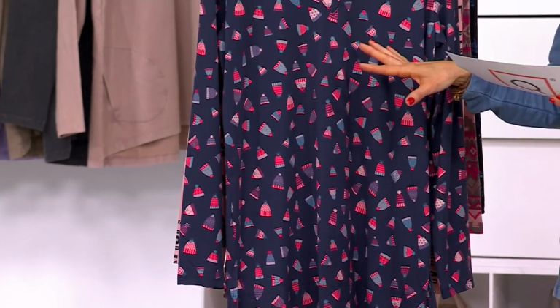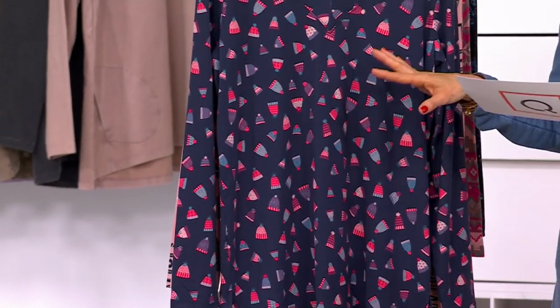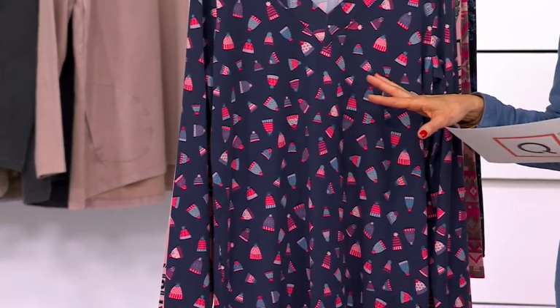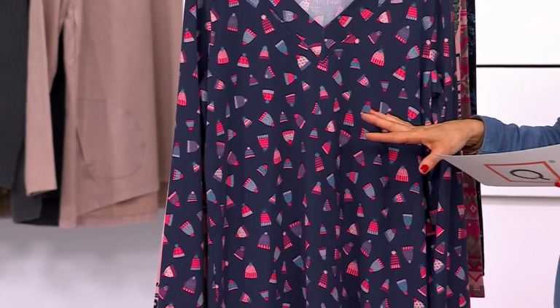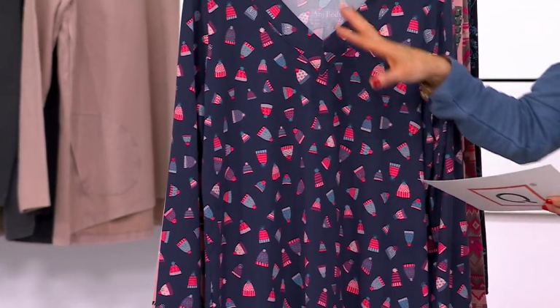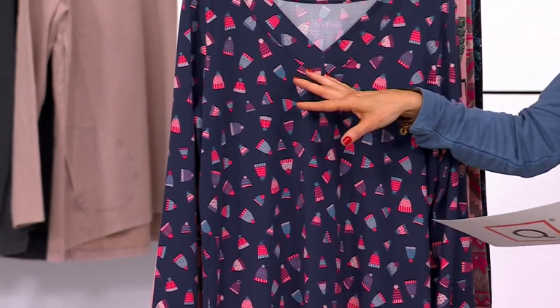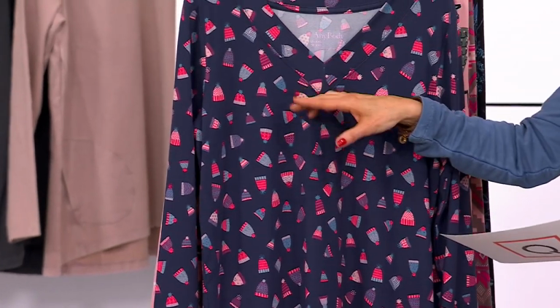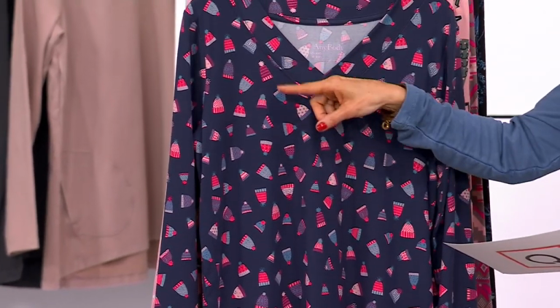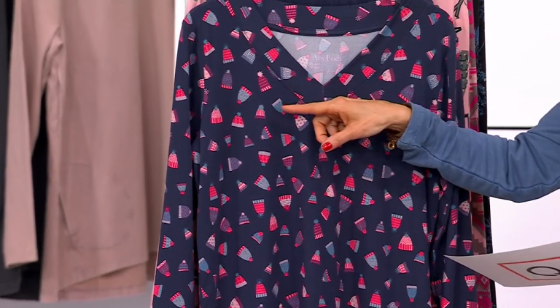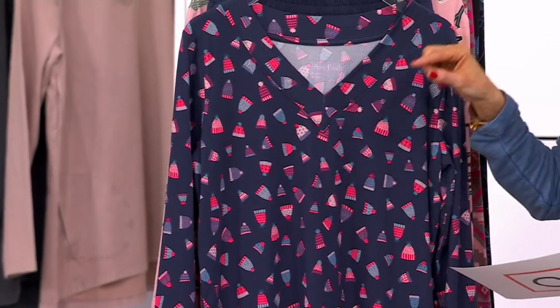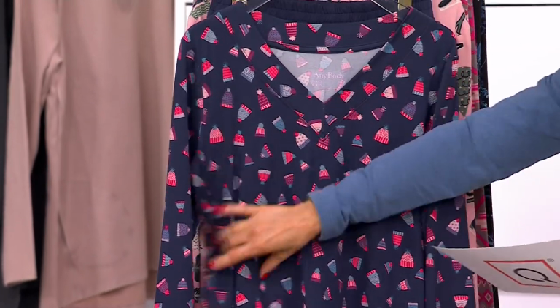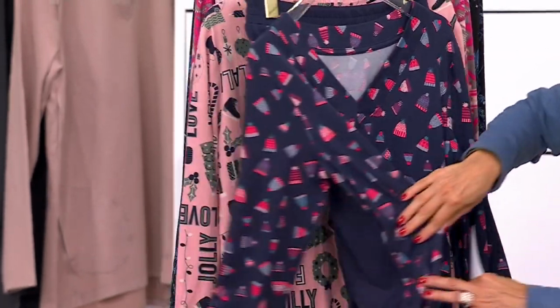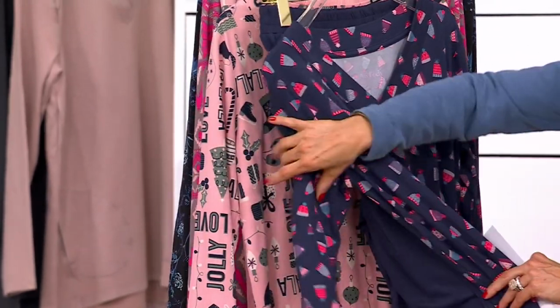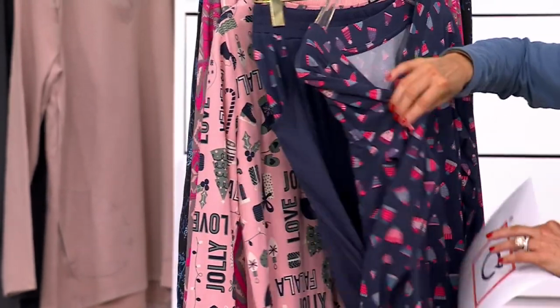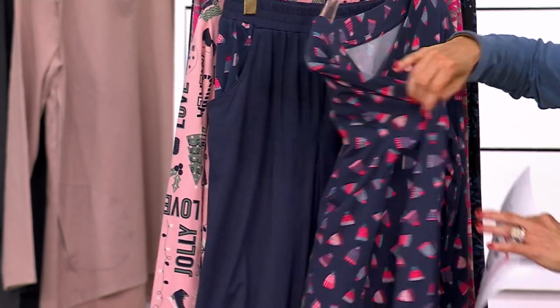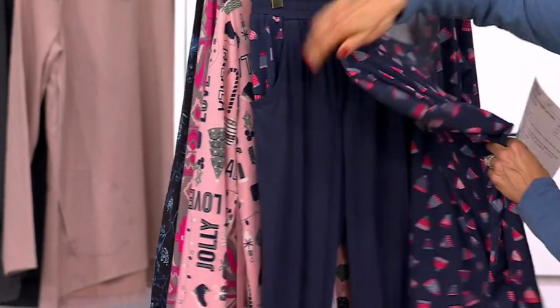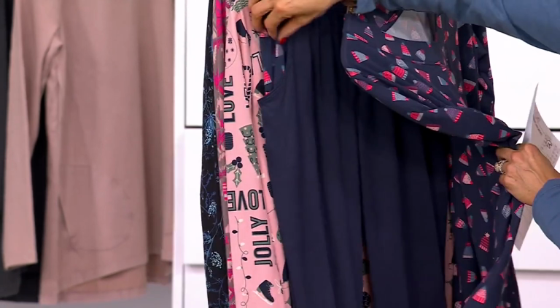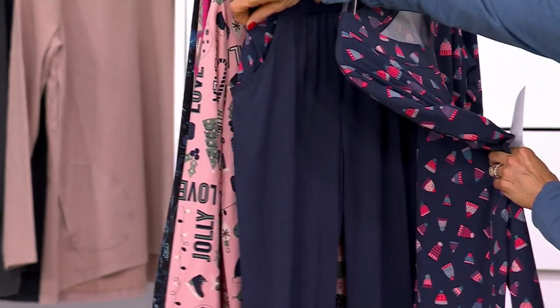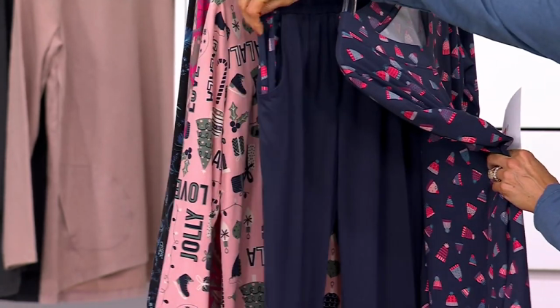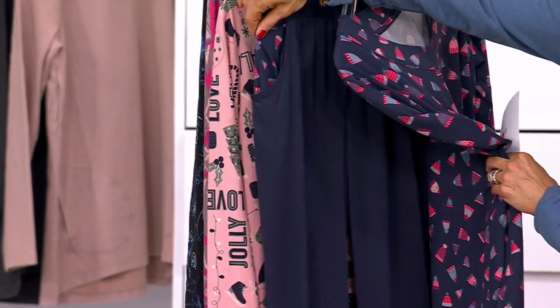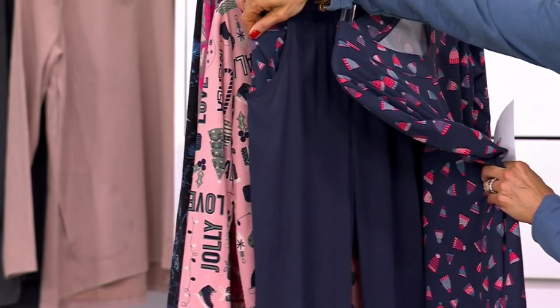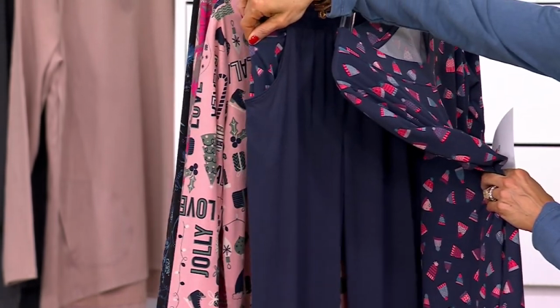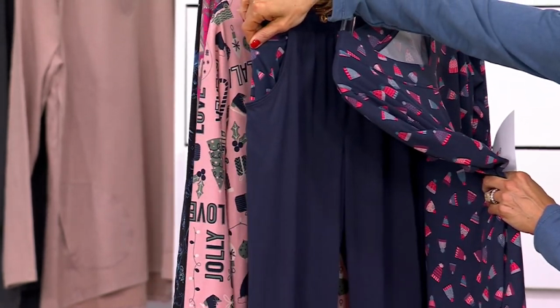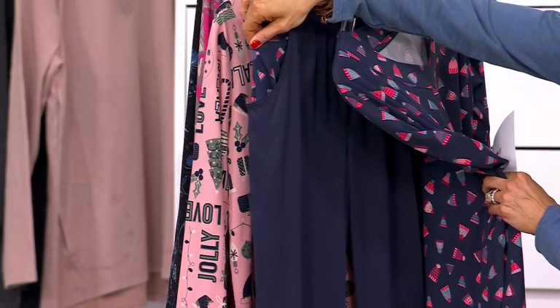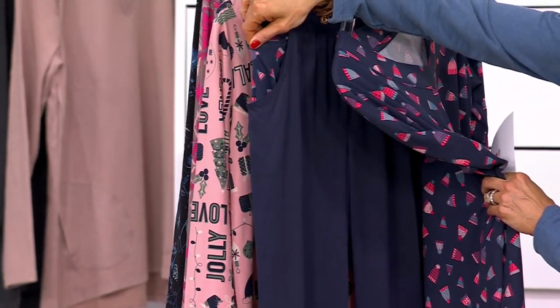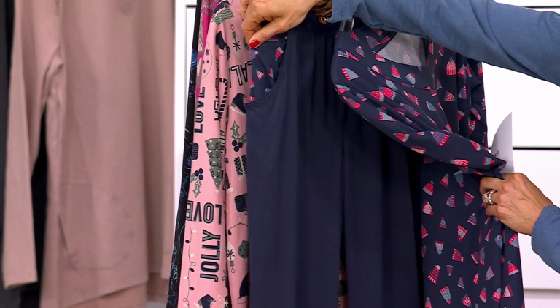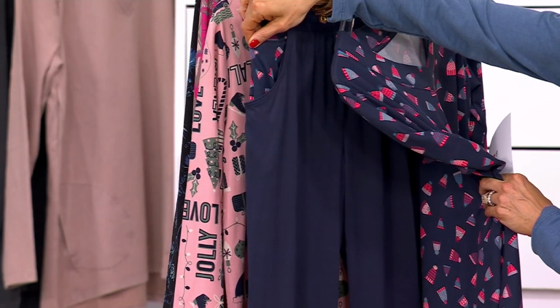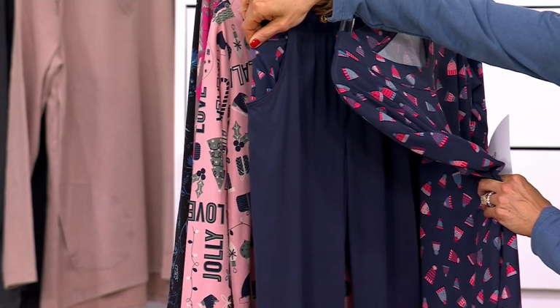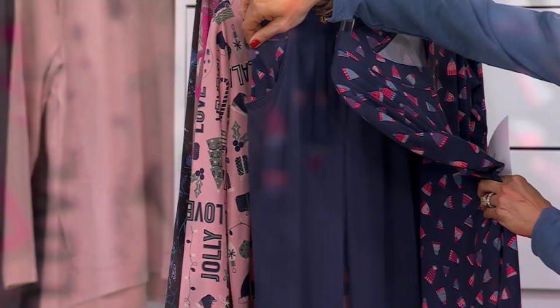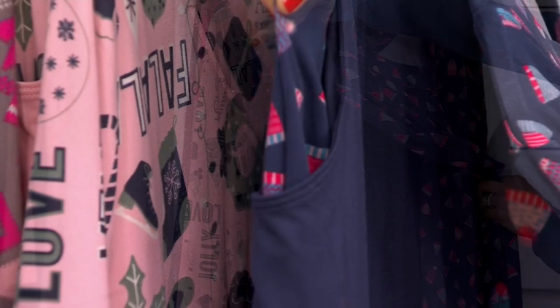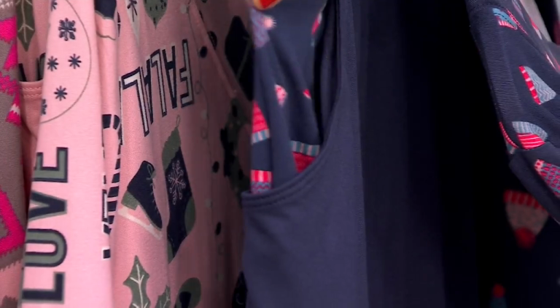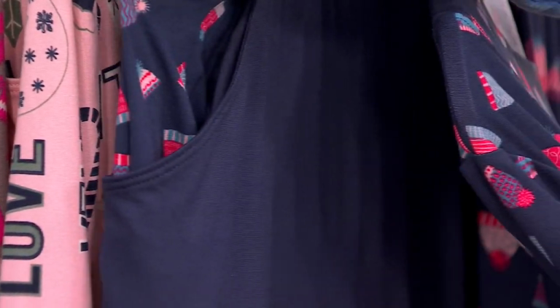So this one is deep navy hats — a navy background with little colorful hats all on it. And this is the part I really want to tell you, because the little pocket has all the print in it. Ade likes this. So cute.